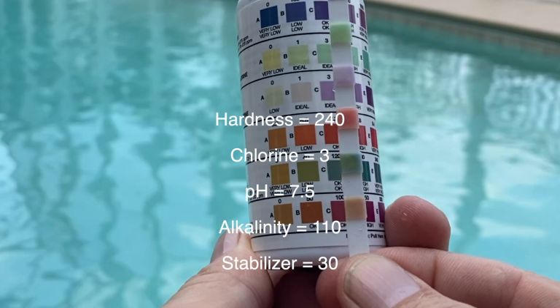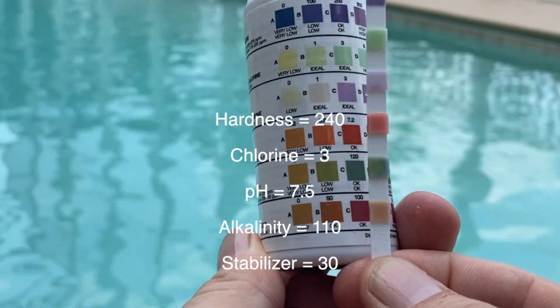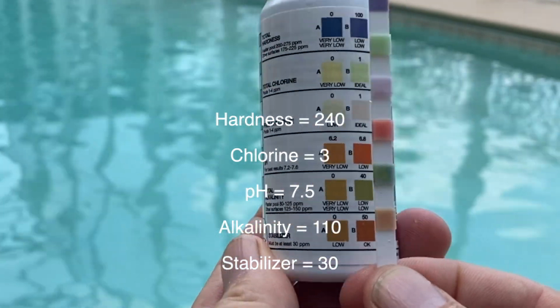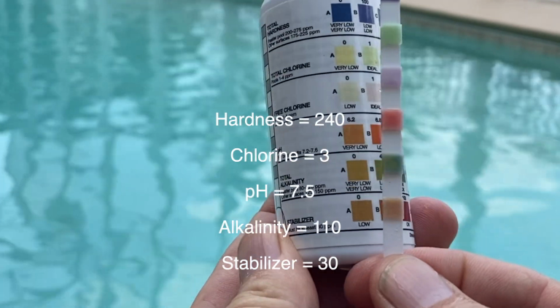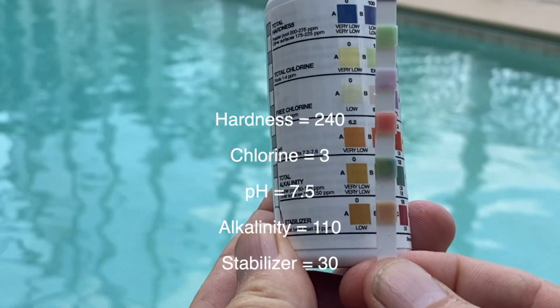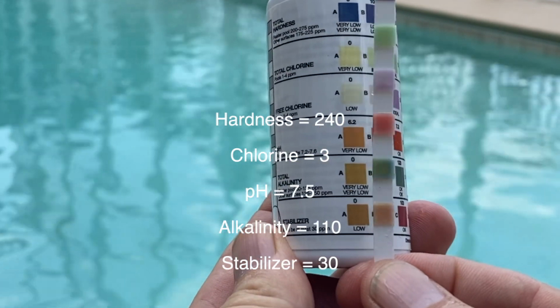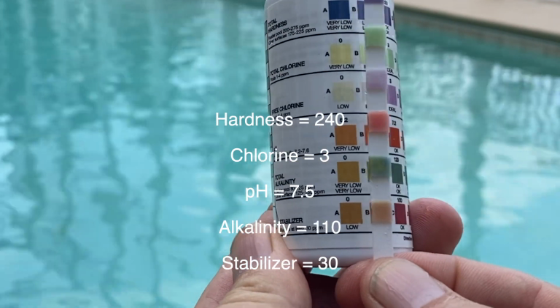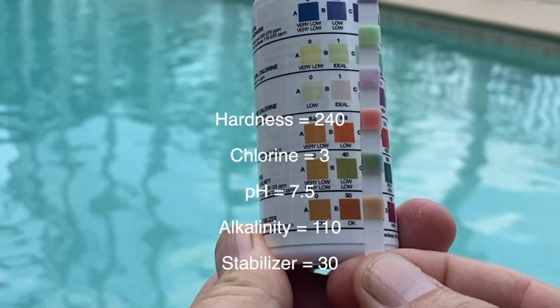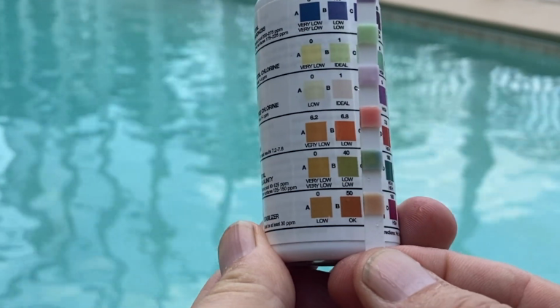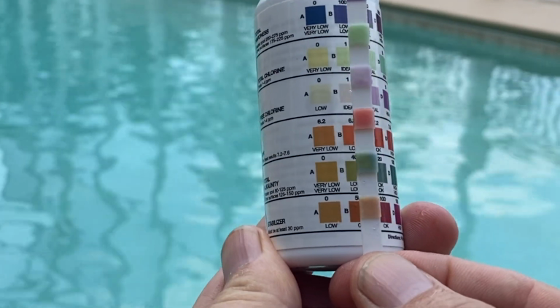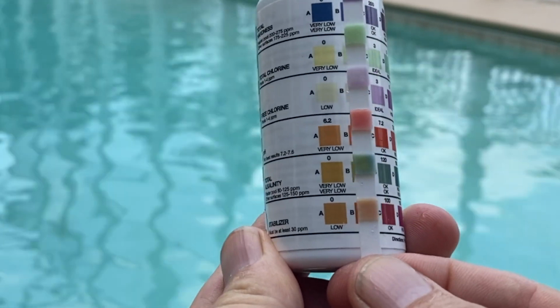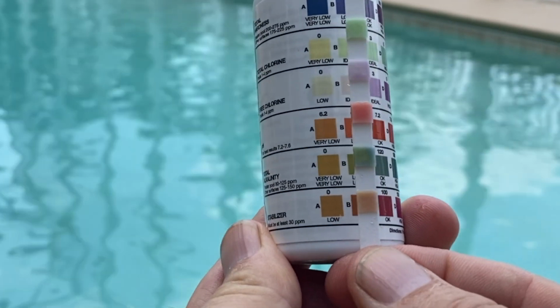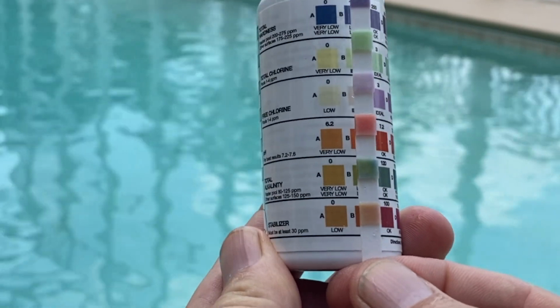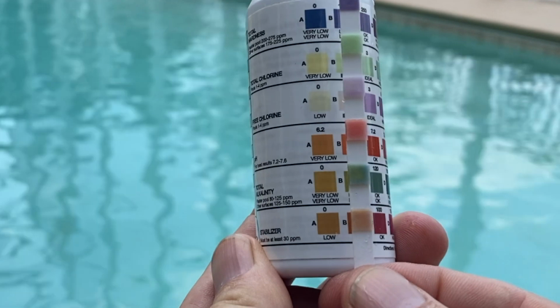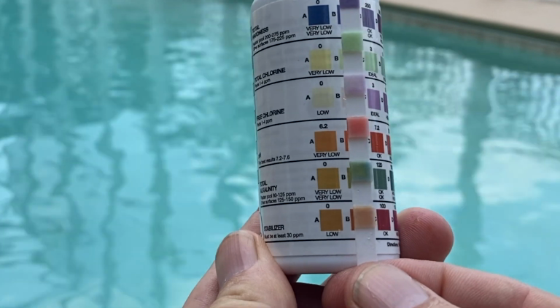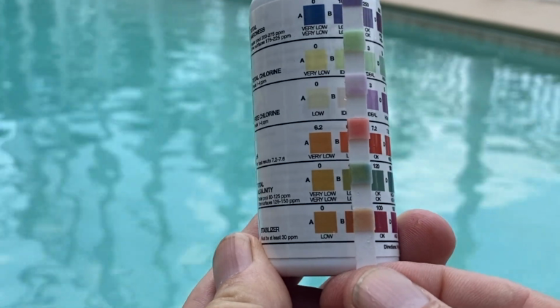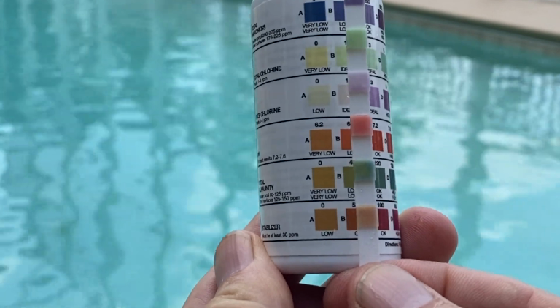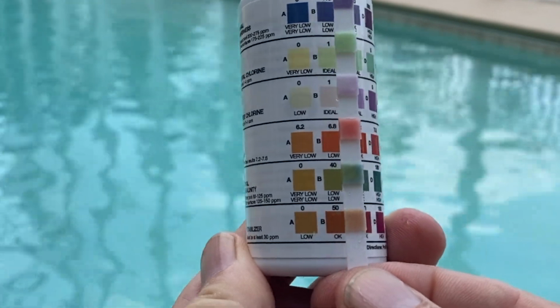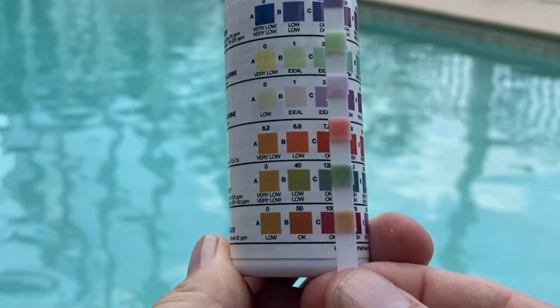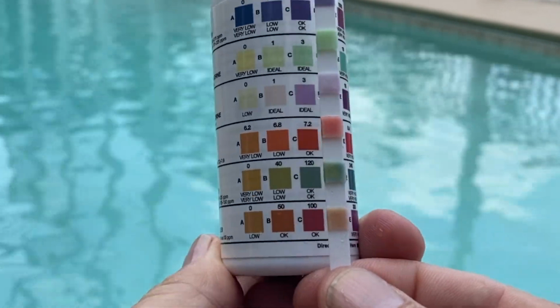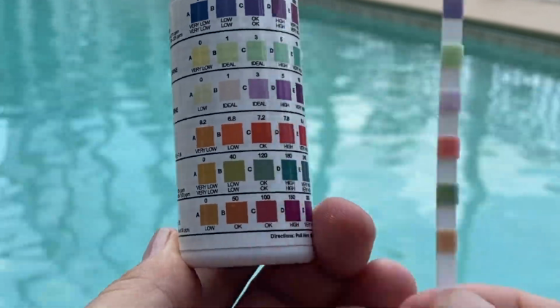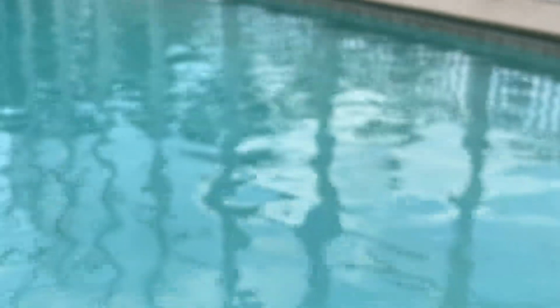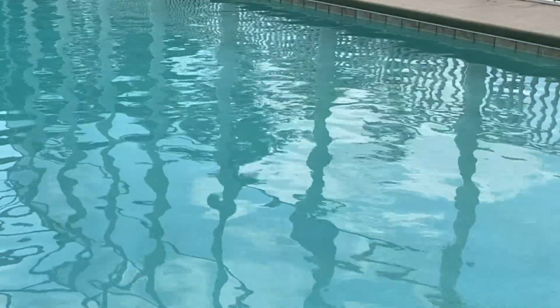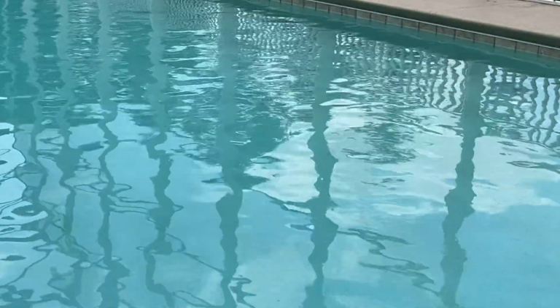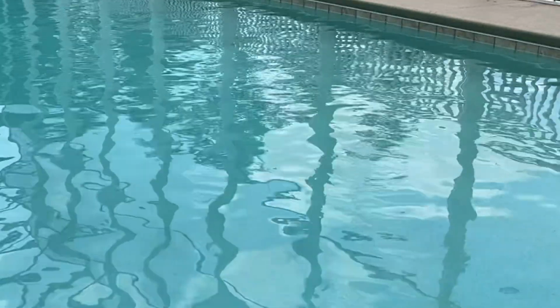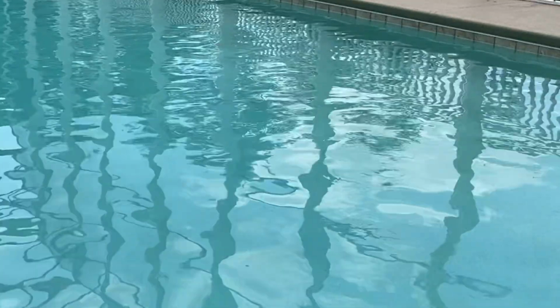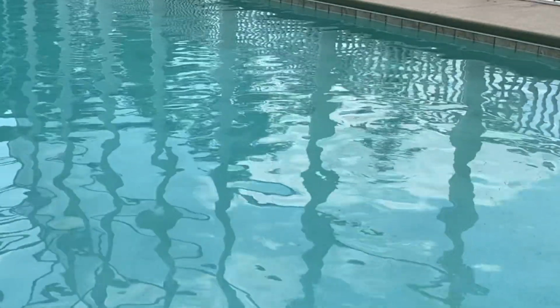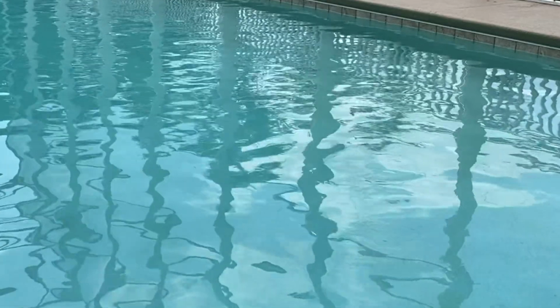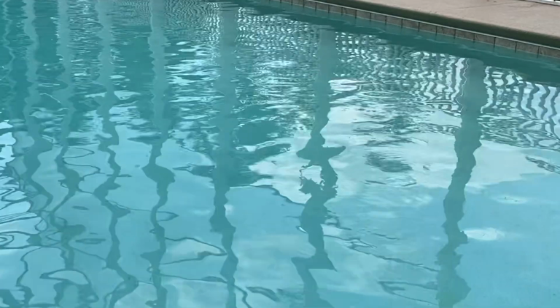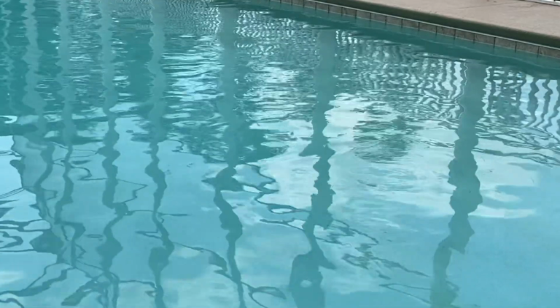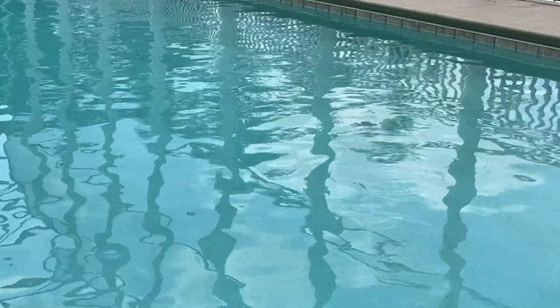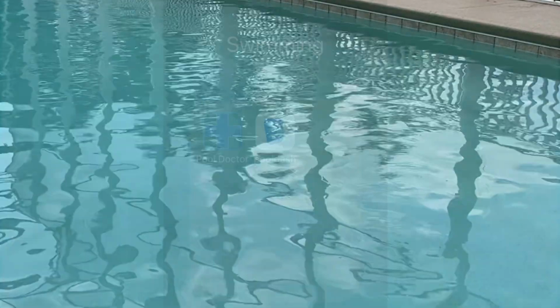My chlorine is a little bit low and my stabilizer is a little bit low. I like to keep my chlorine between three and five parts per million — it really helps keep the algae away.